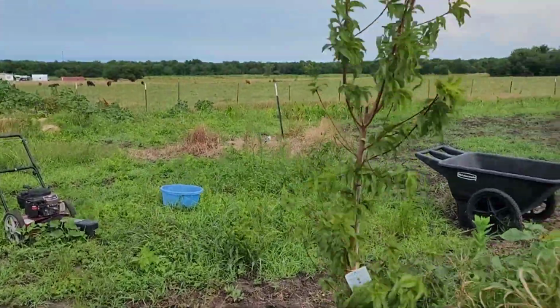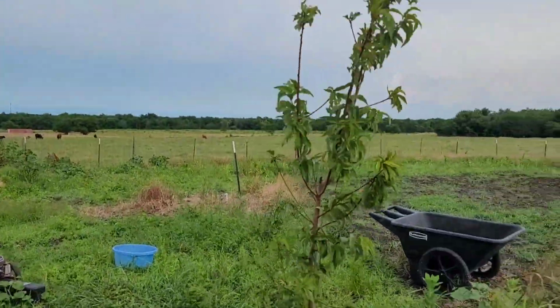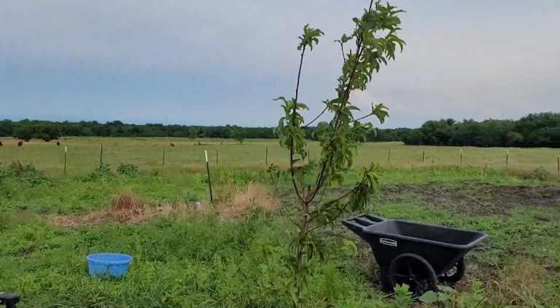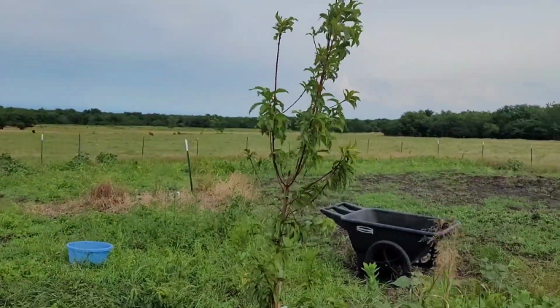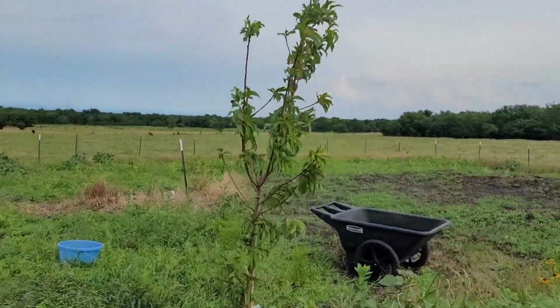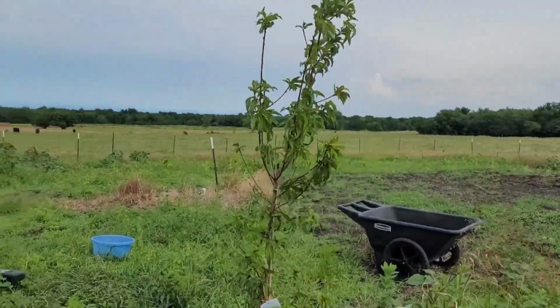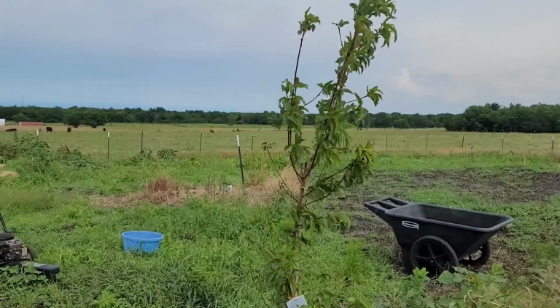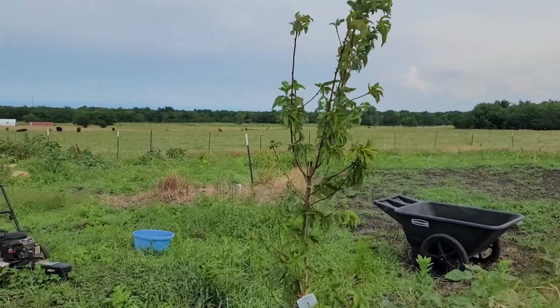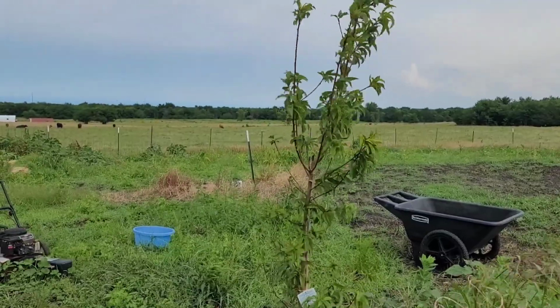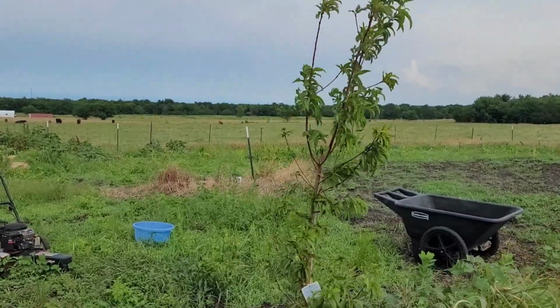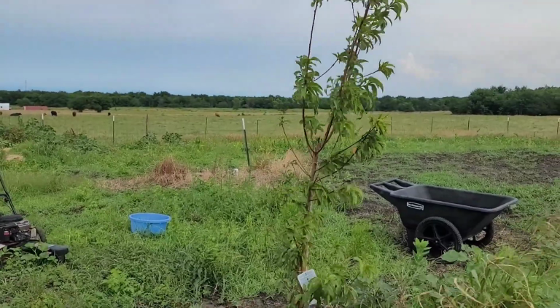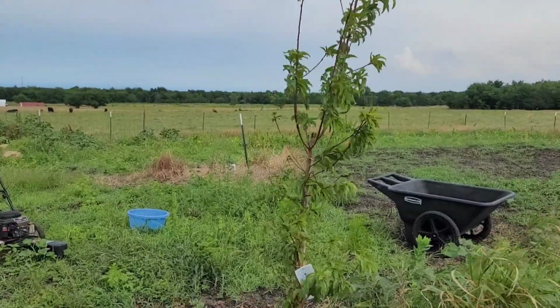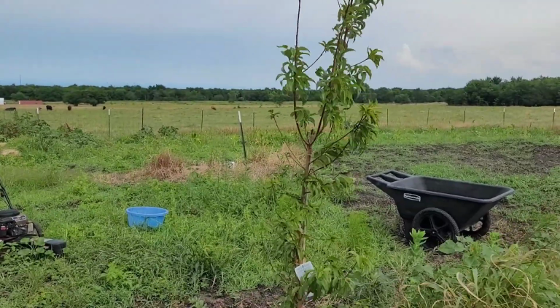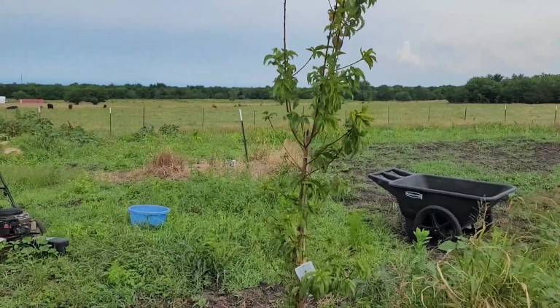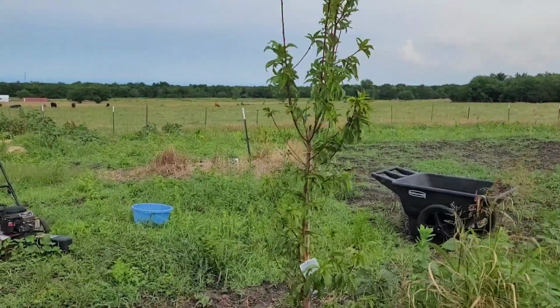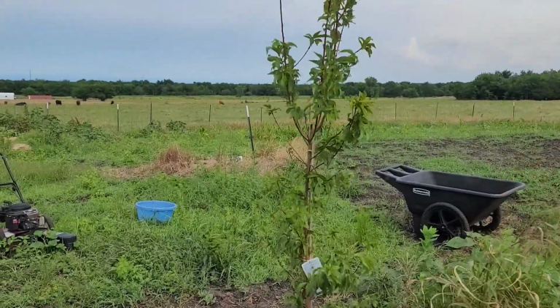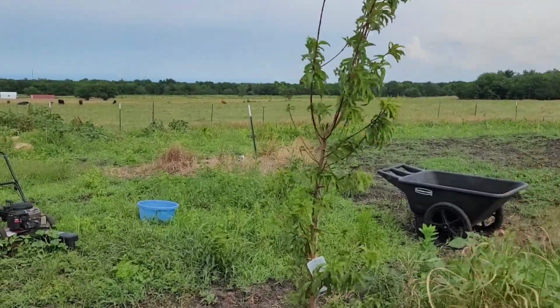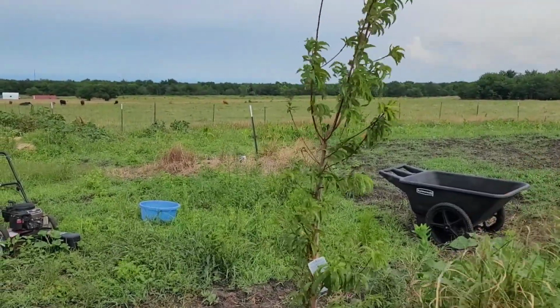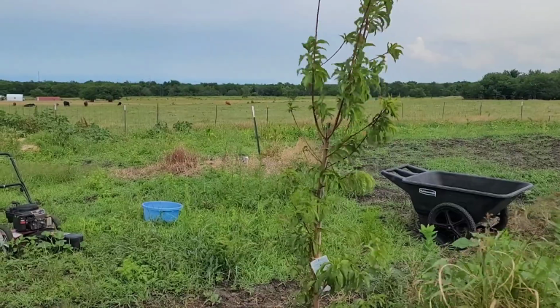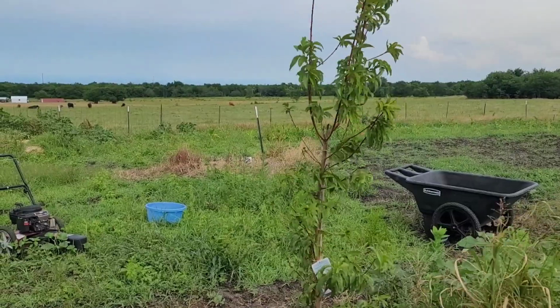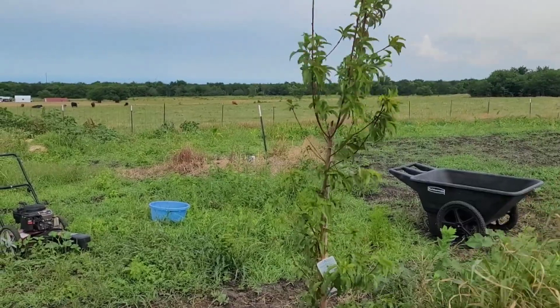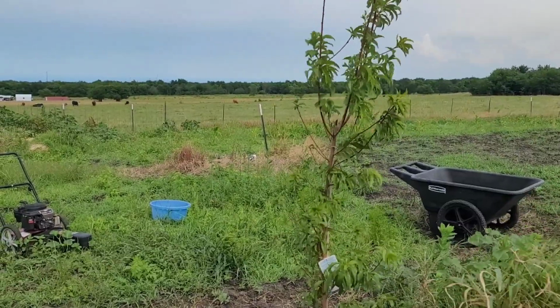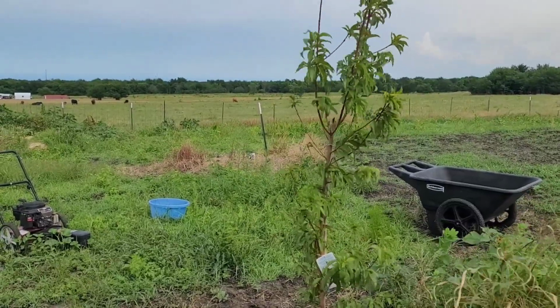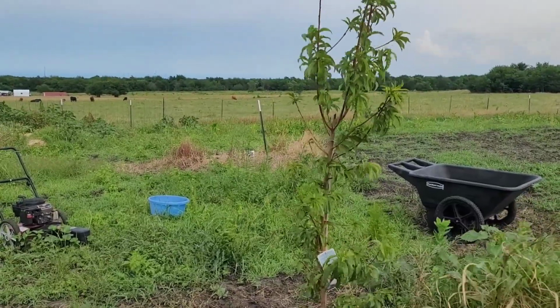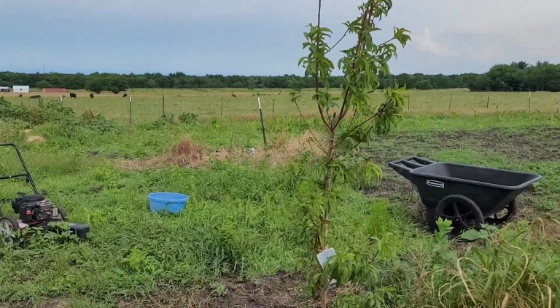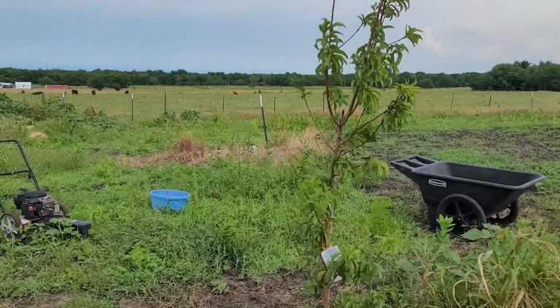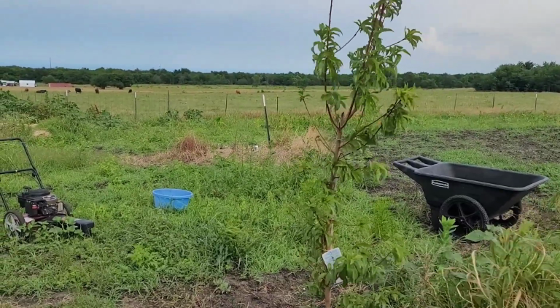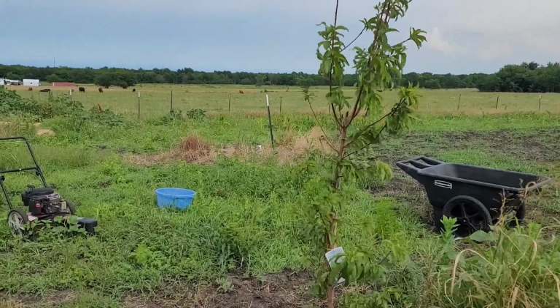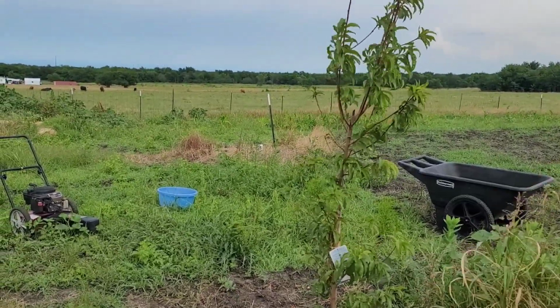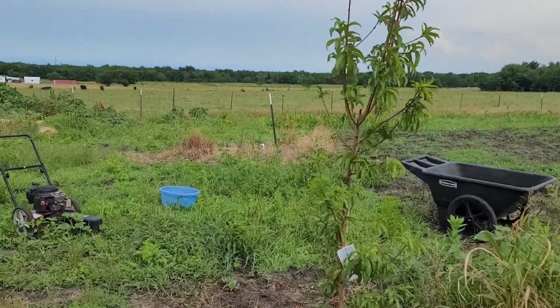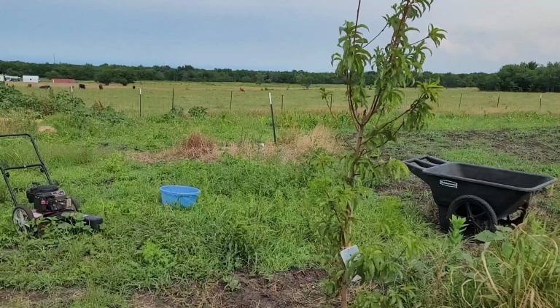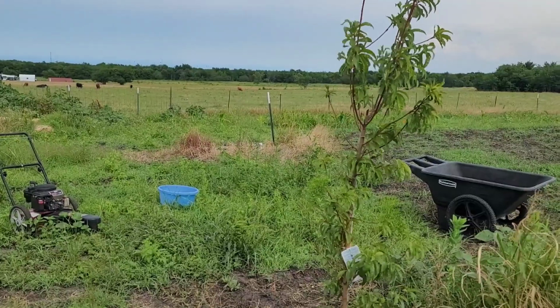But you can see how that wind is blowing. Hopefully they'll take and they'll last. I'll babysit them for the next couple of months and see how they do.